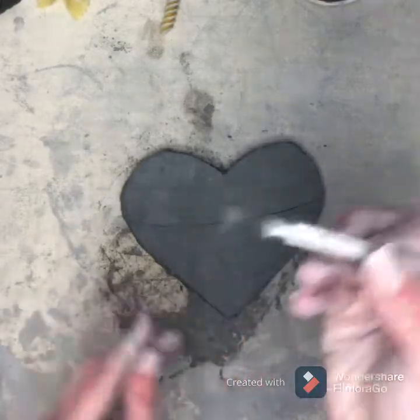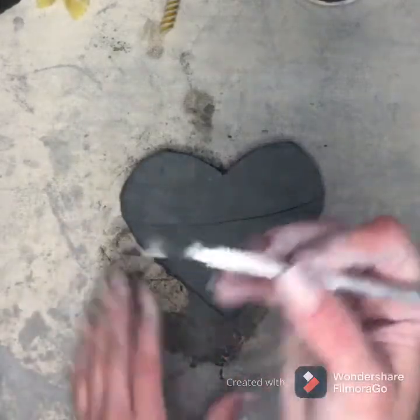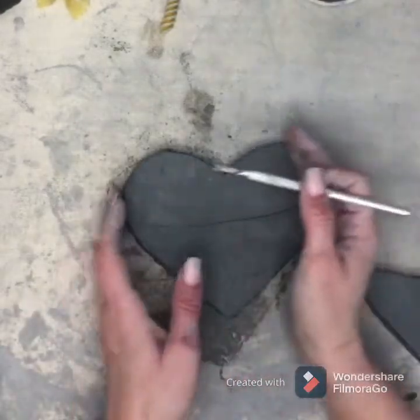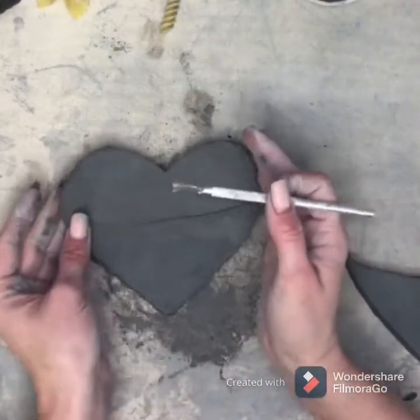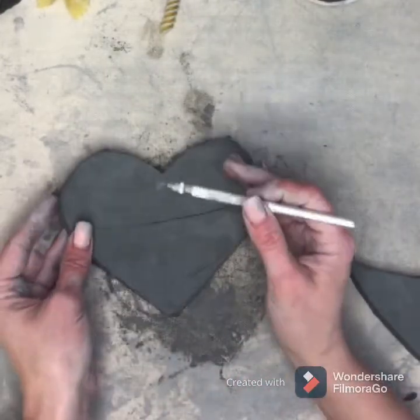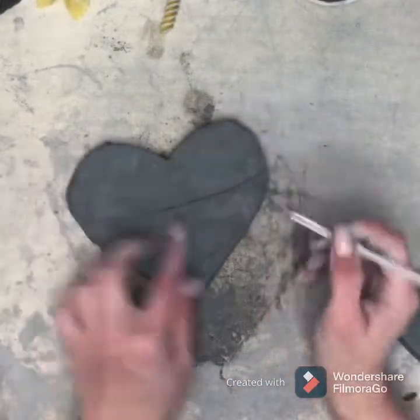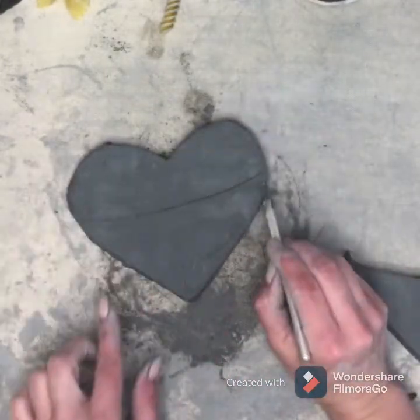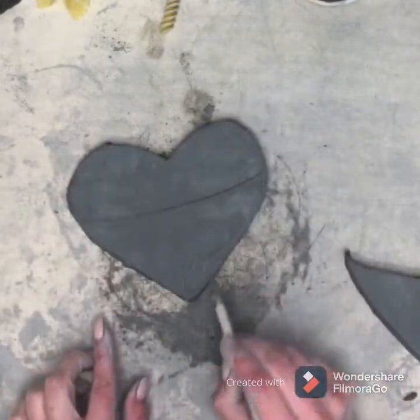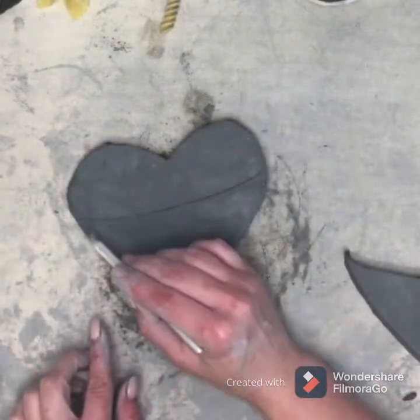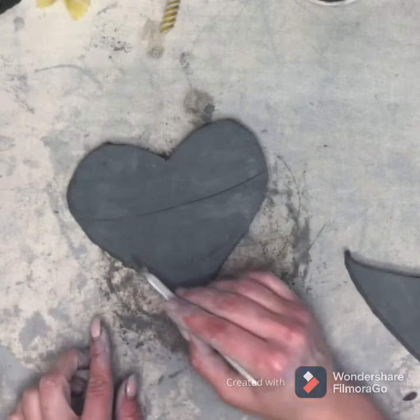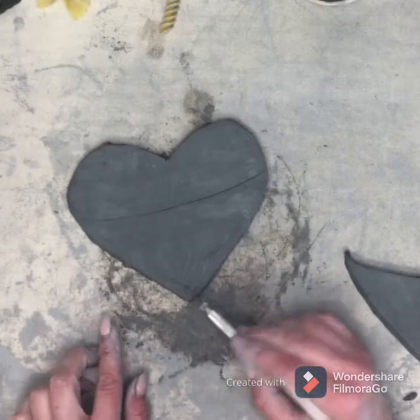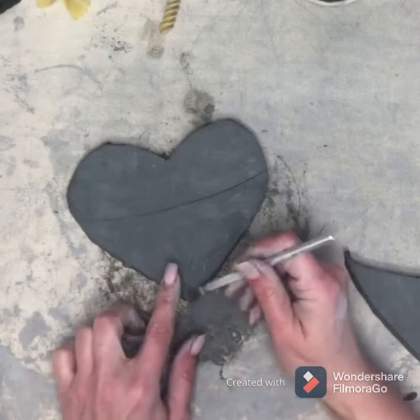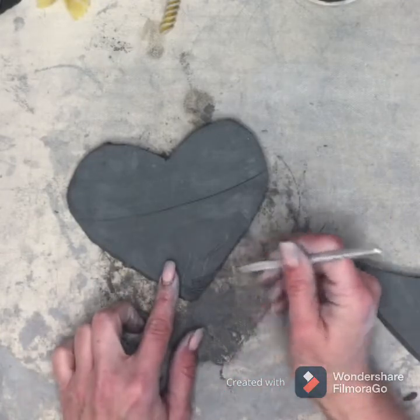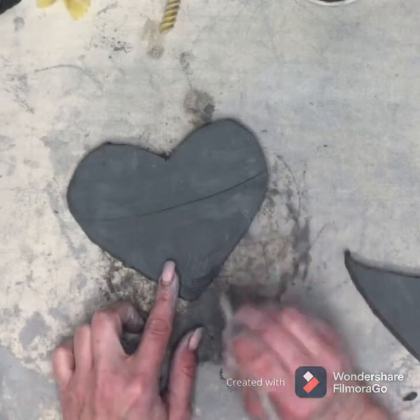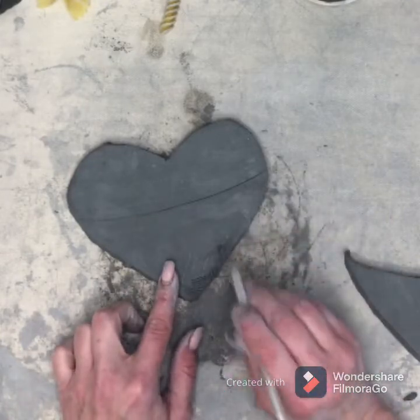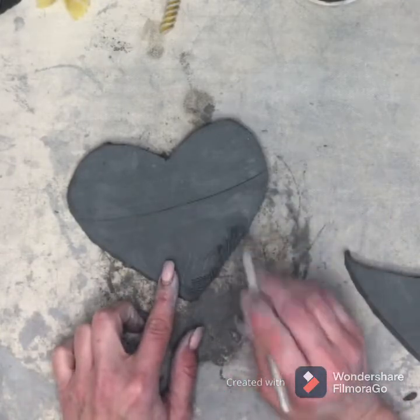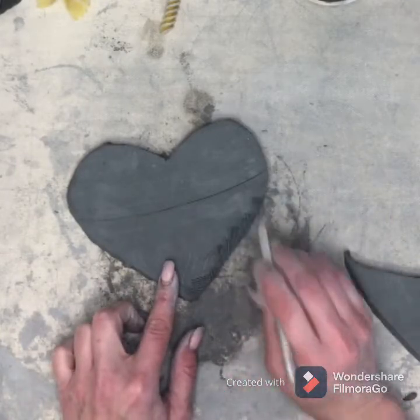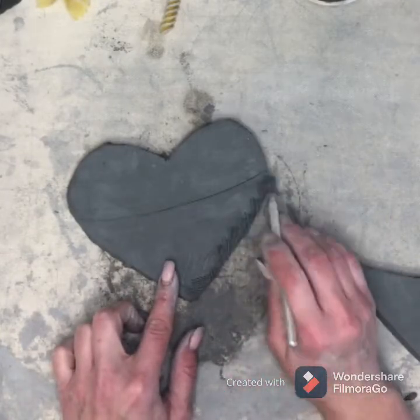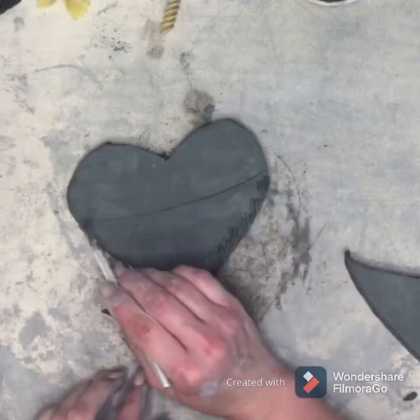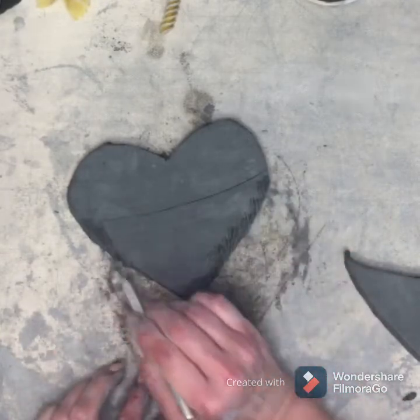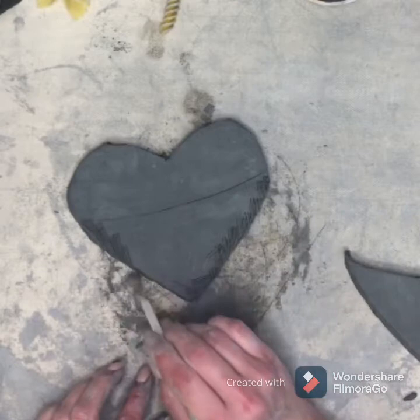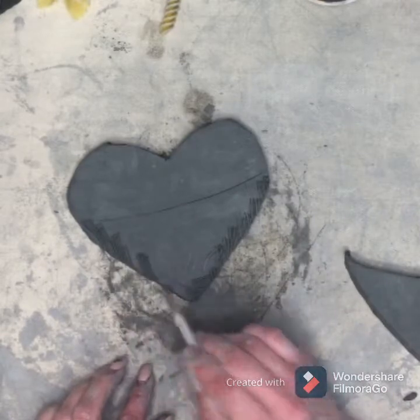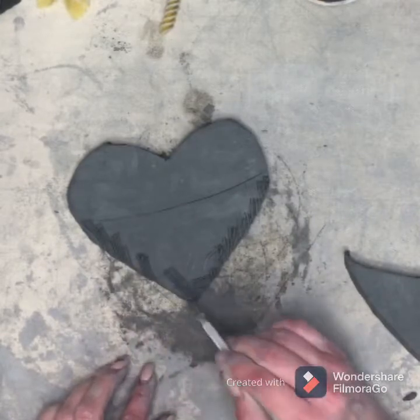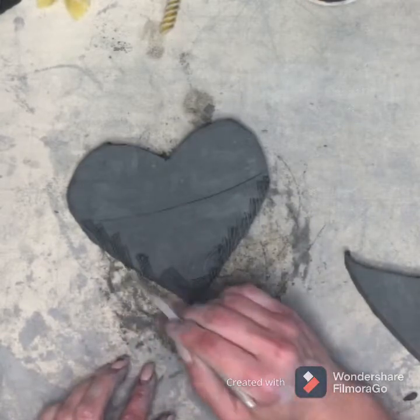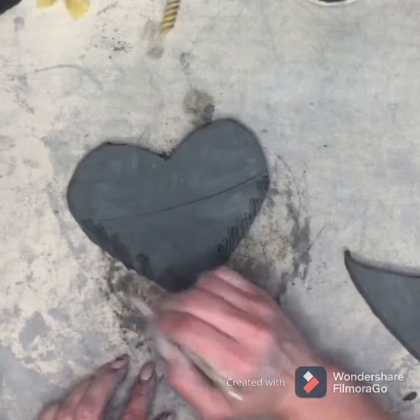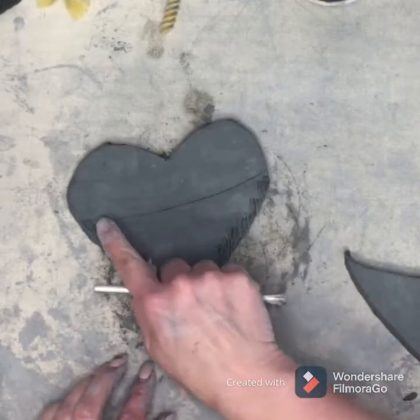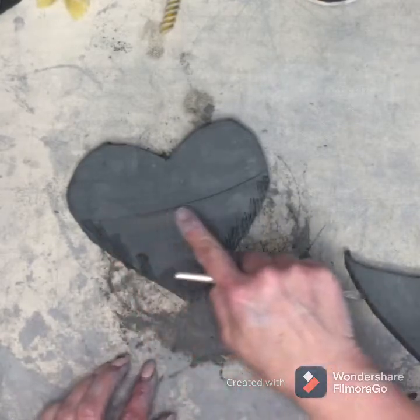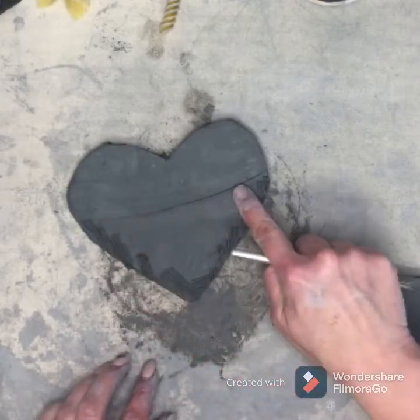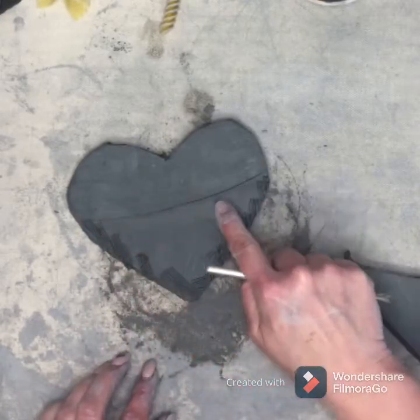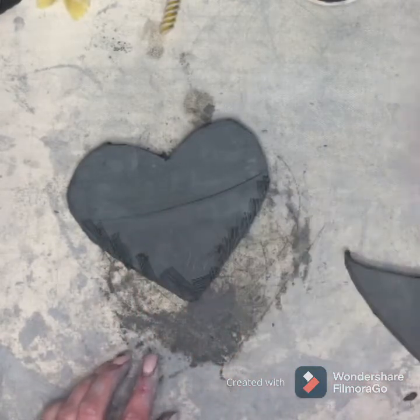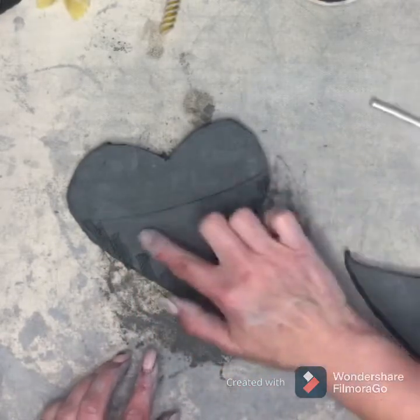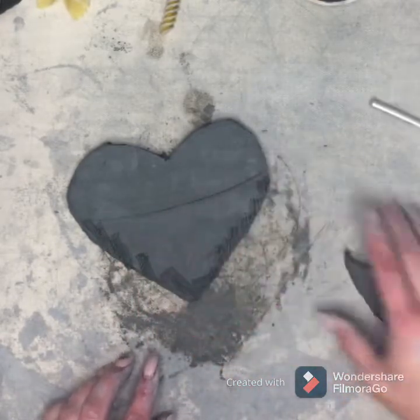I'm going to take my scratching tool and along the edges where I want my pocket to stick, I'm going to scratch just the edges up. We don't want it to stick here — we want it to open — so don't do this part.